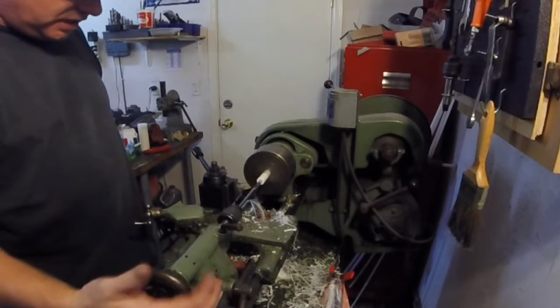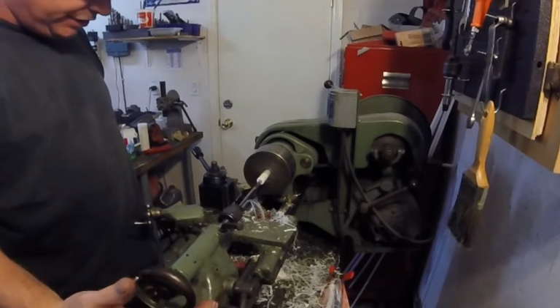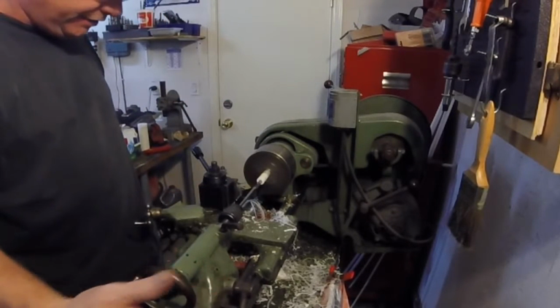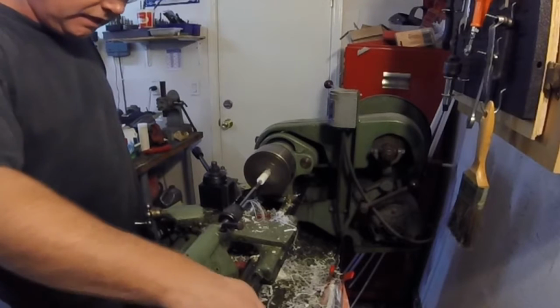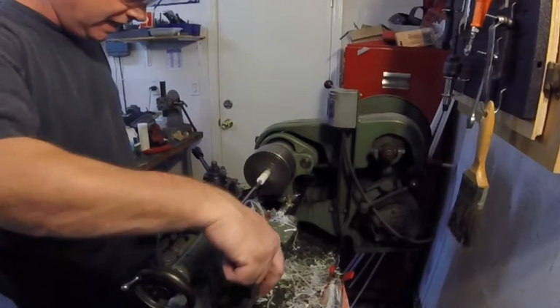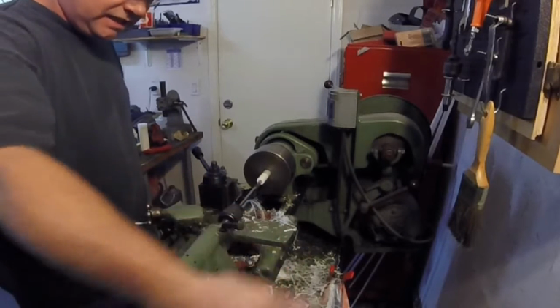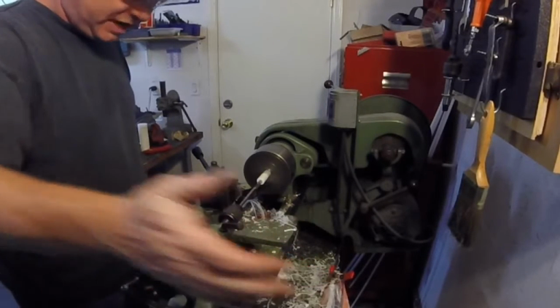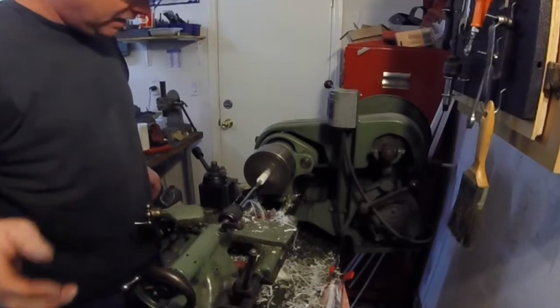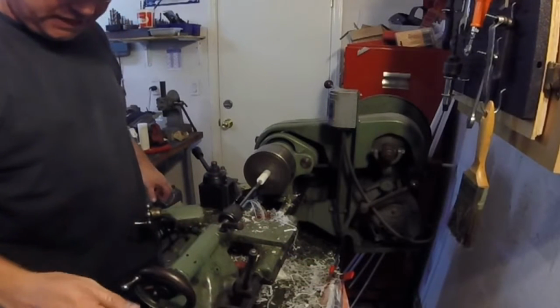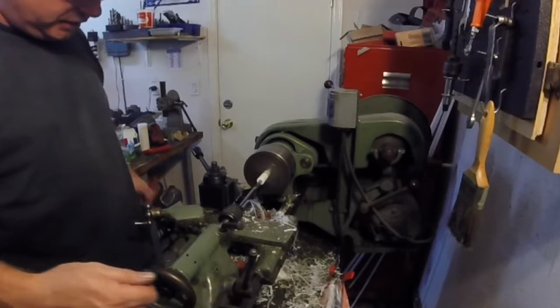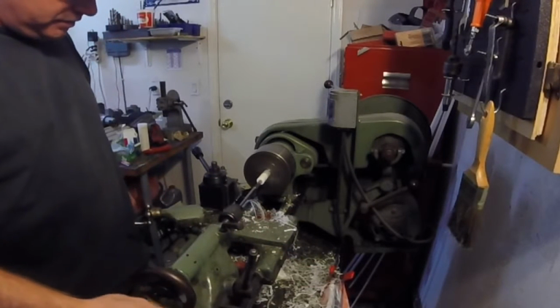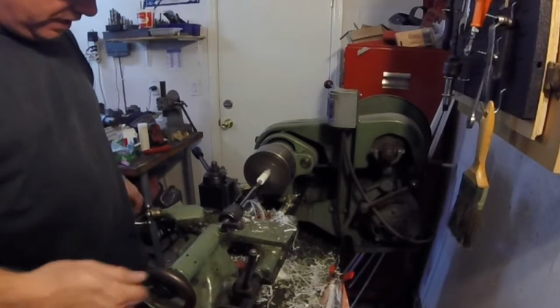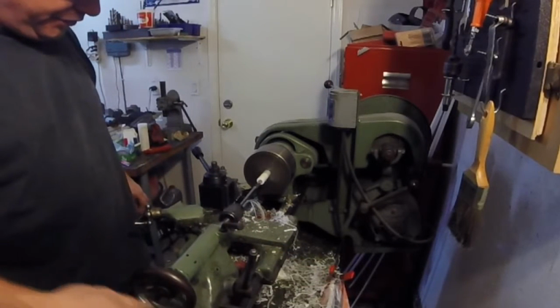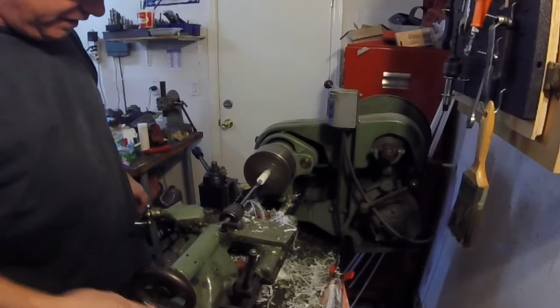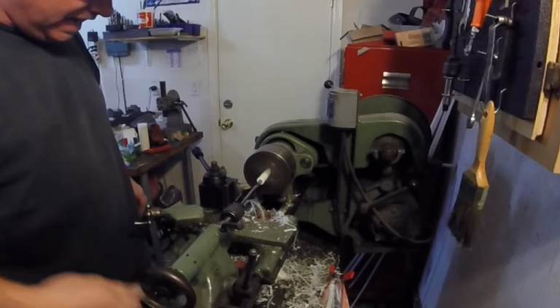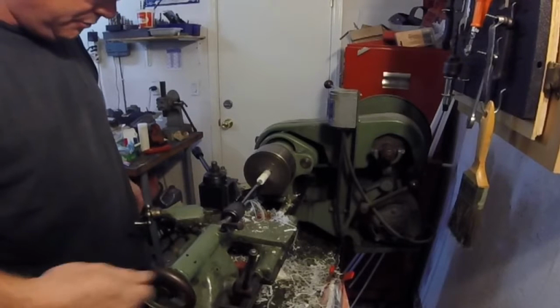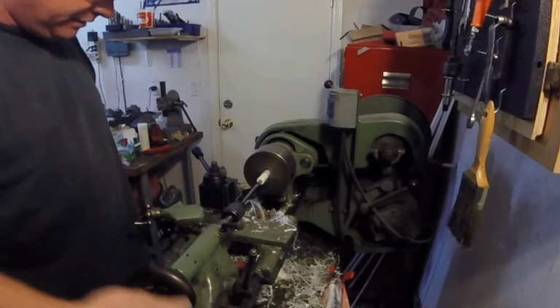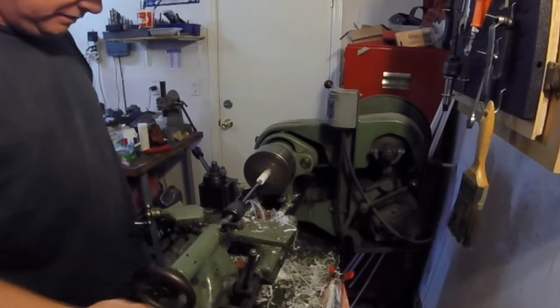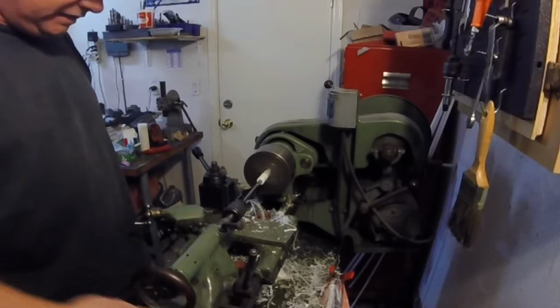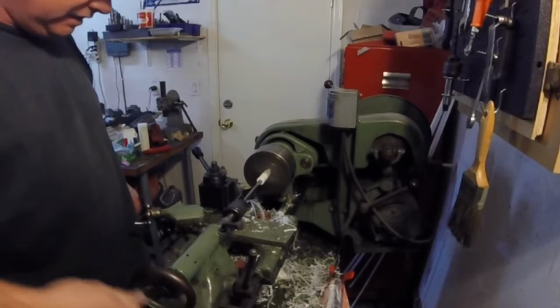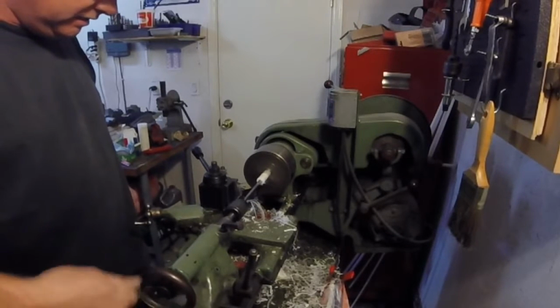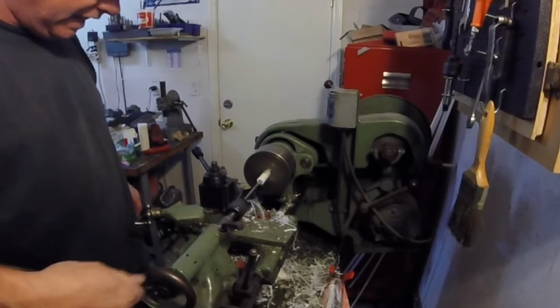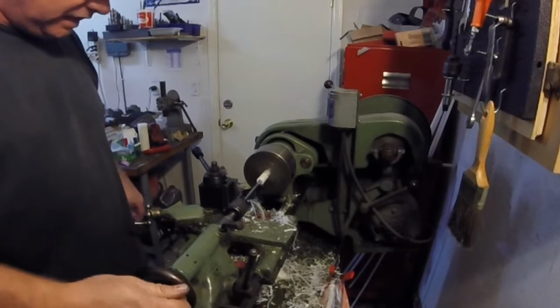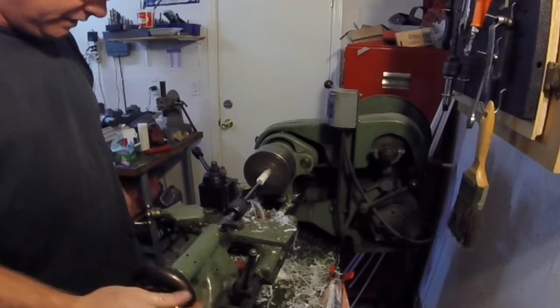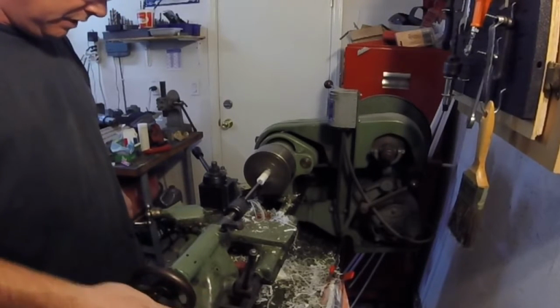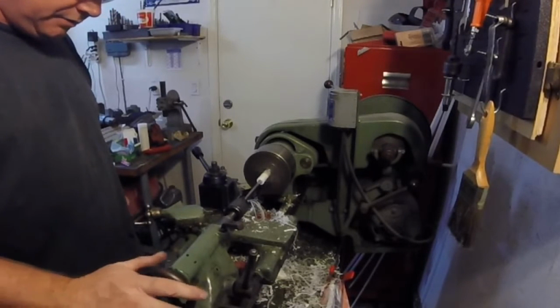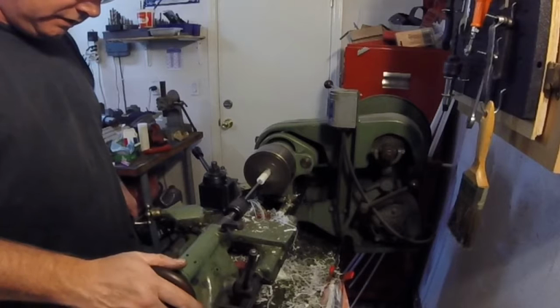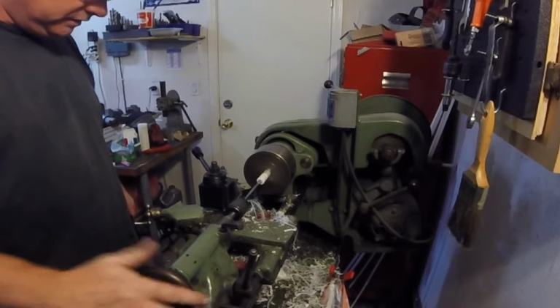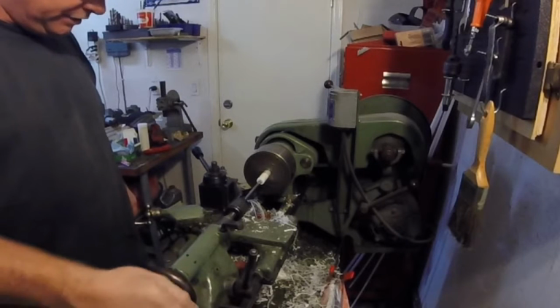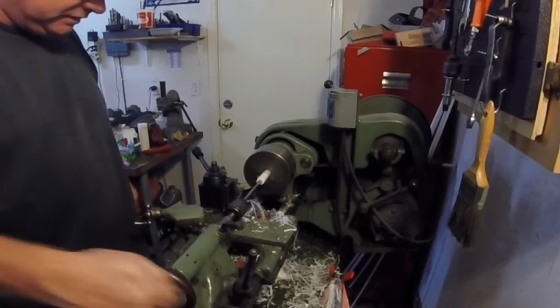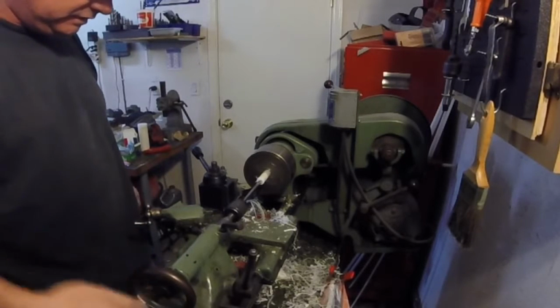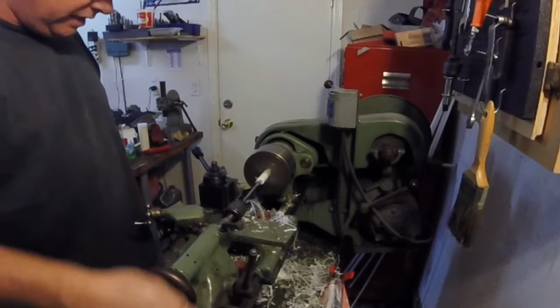When you're using Delrin, it'll spring back a little bit, so whatever you think the actual measurement is, take a thousandth off of it and that's probably your real measurement.